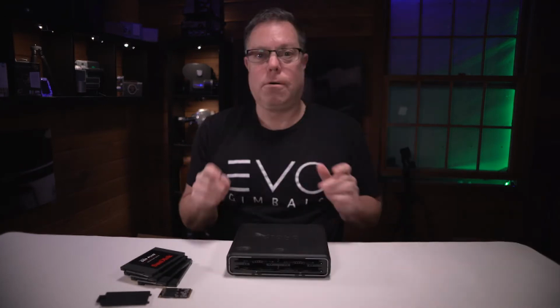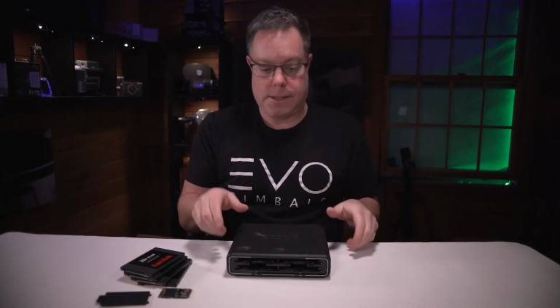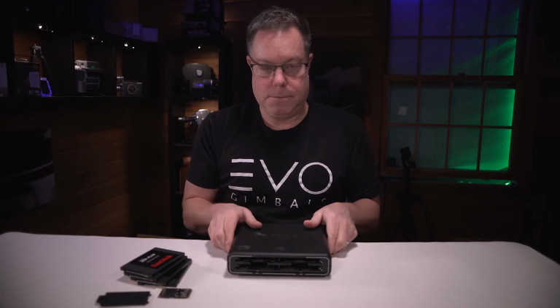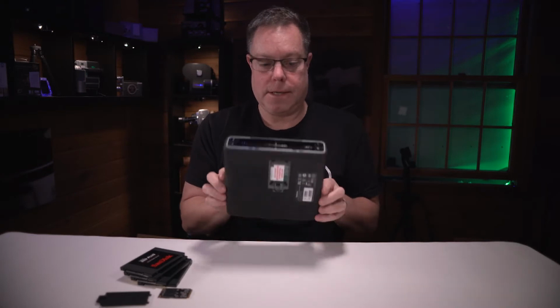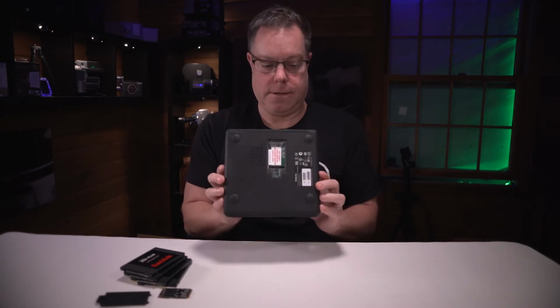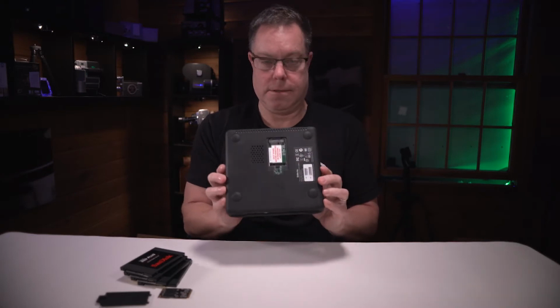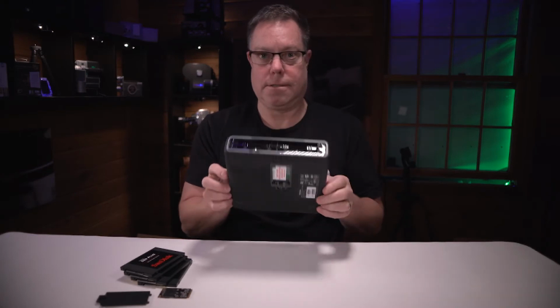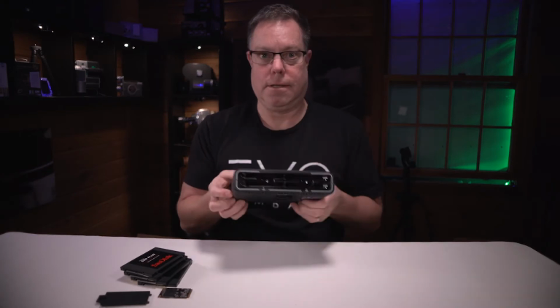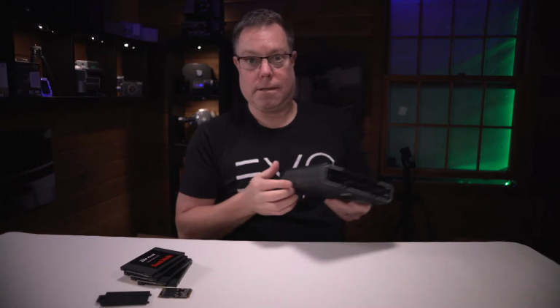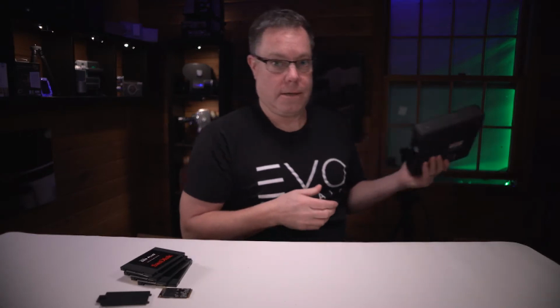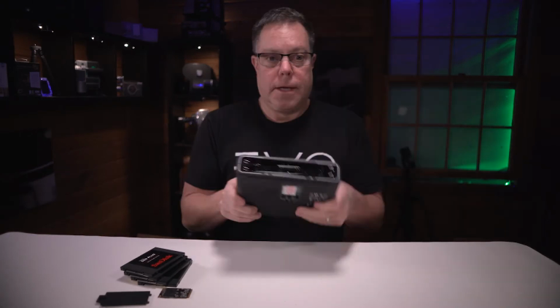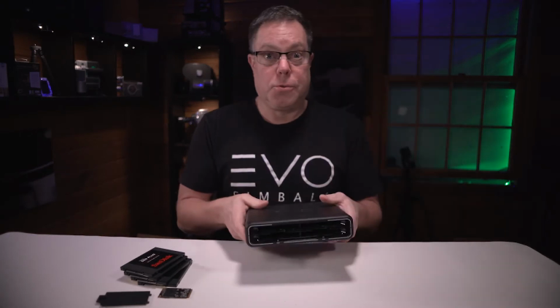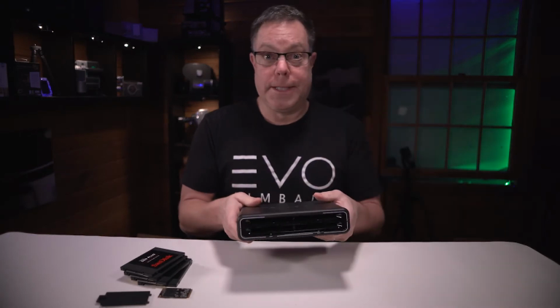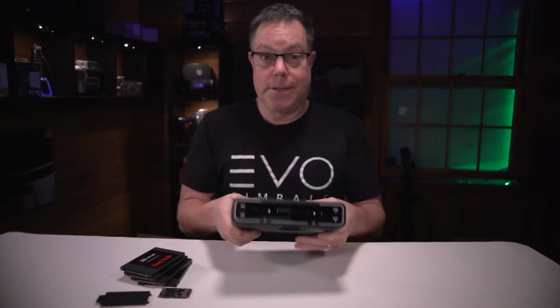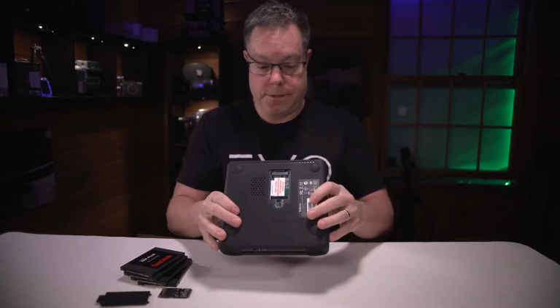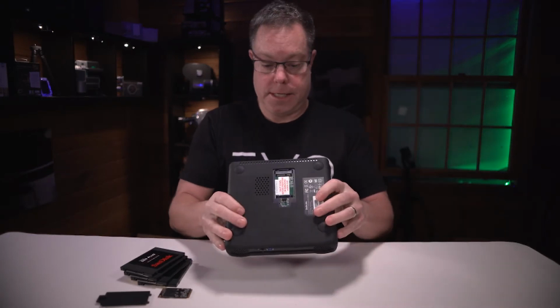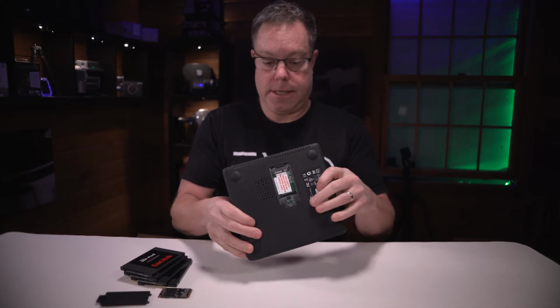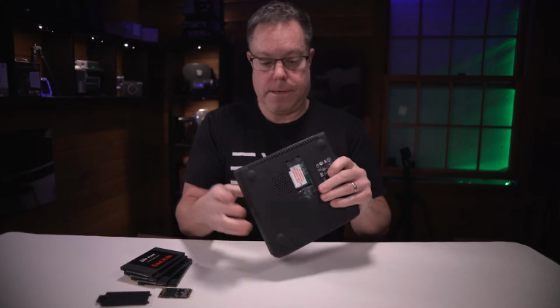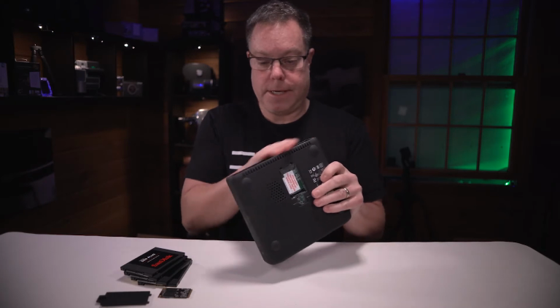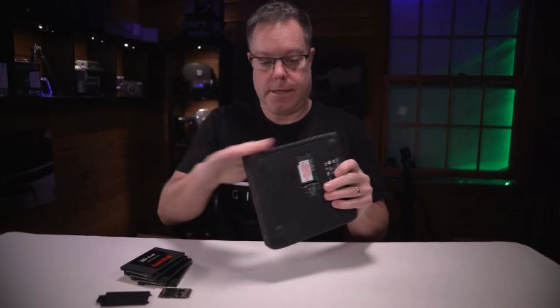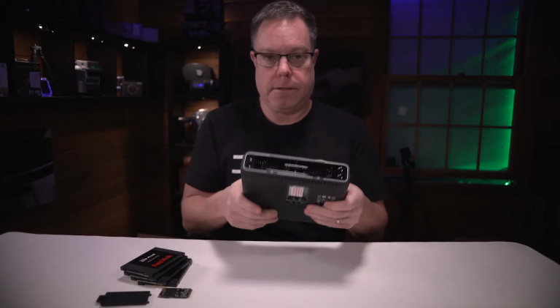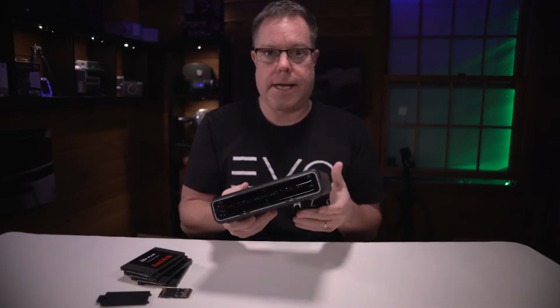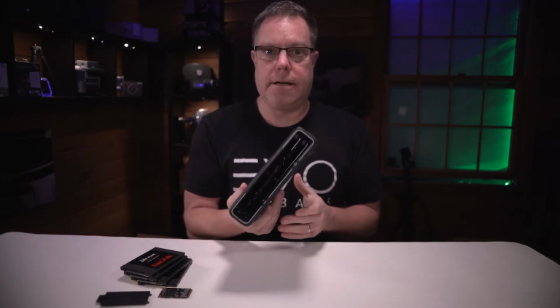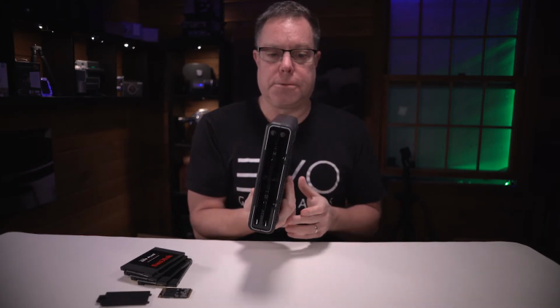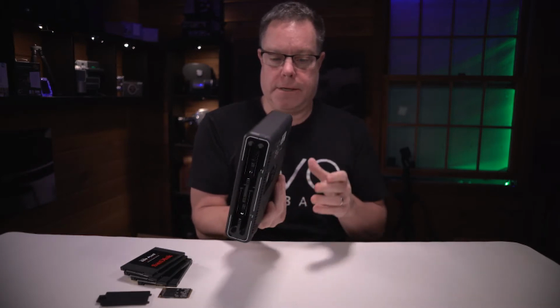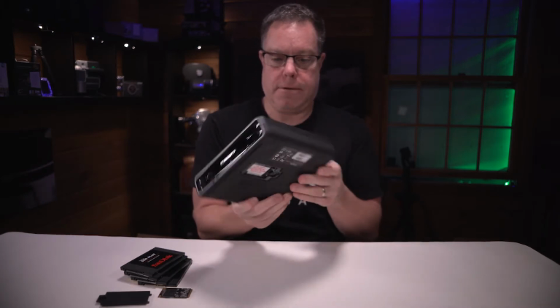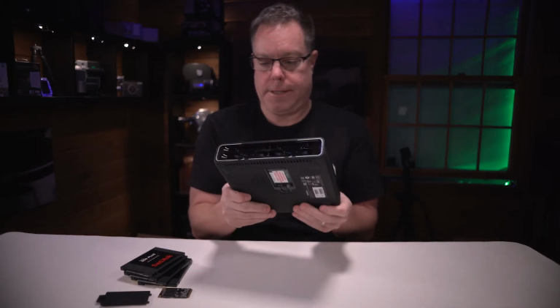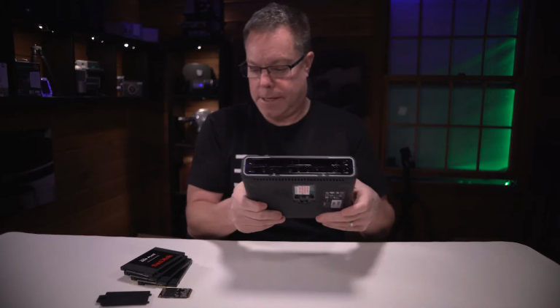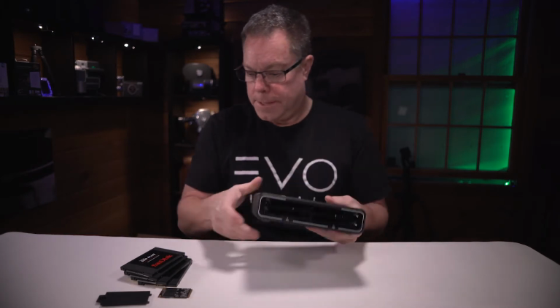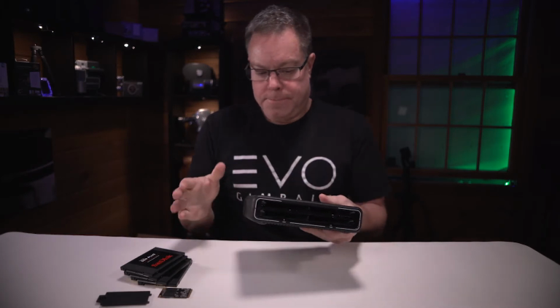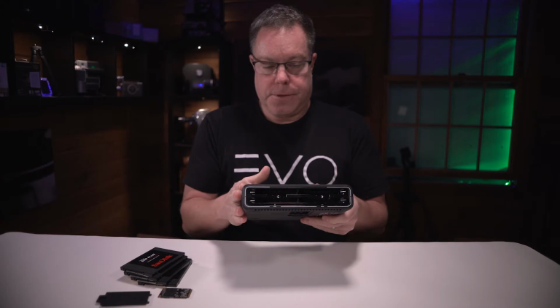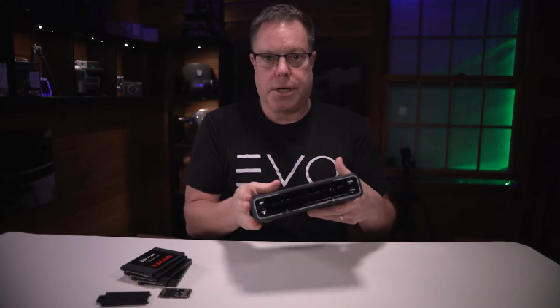Hold on a second, because this thing is dusty and I need to clean it. This was really dirty, so I got it cleaned up. We got a little can of air and sprayed it all out — cleaned everything up, fresh start.